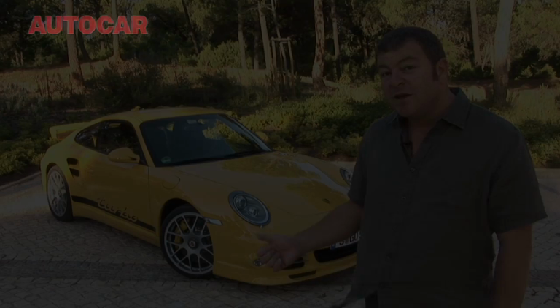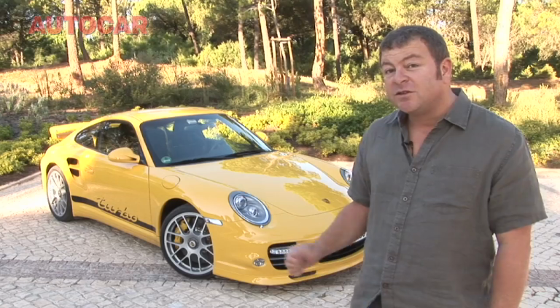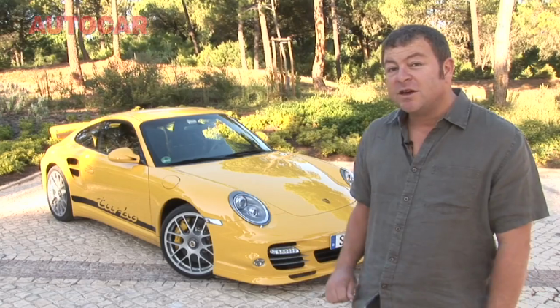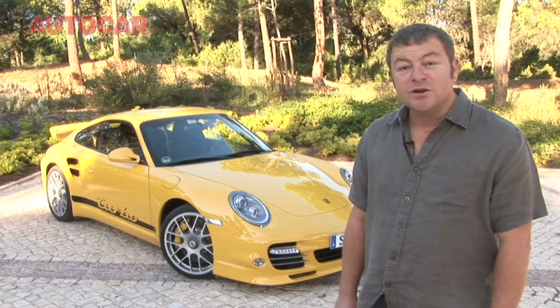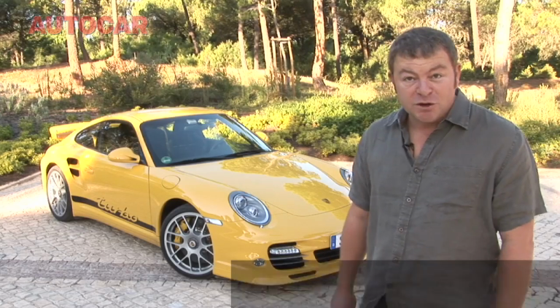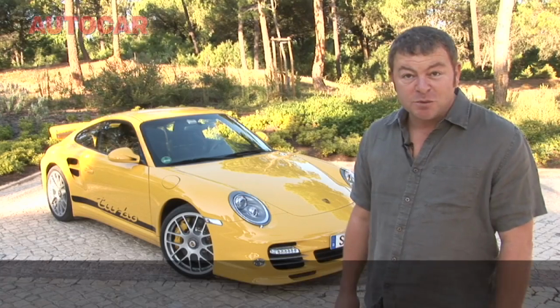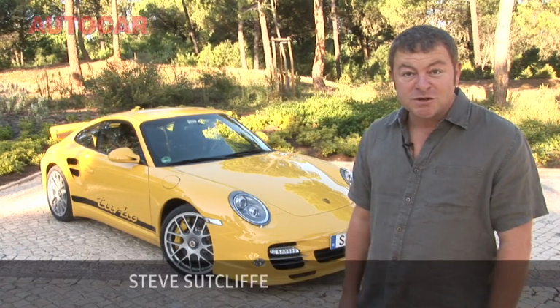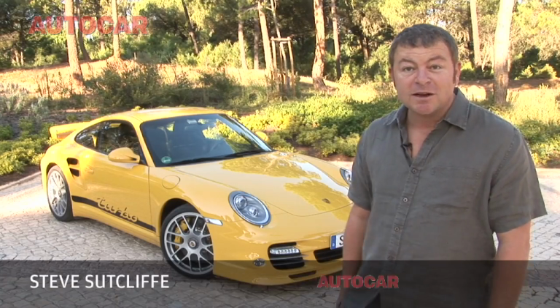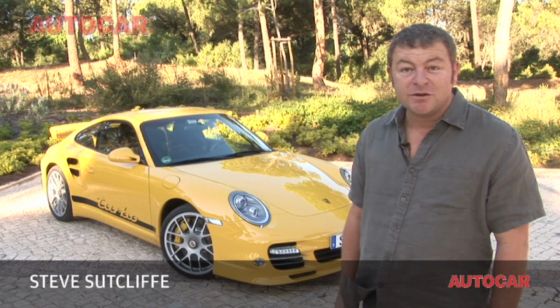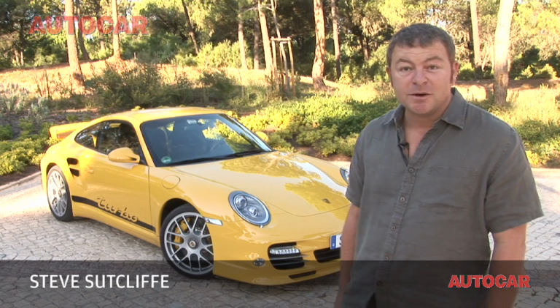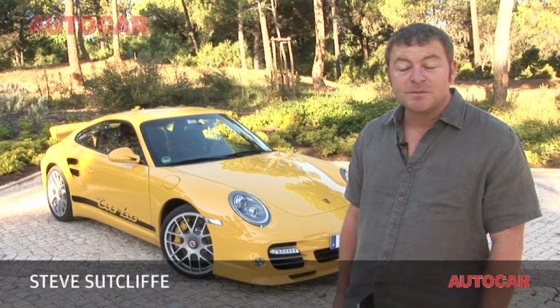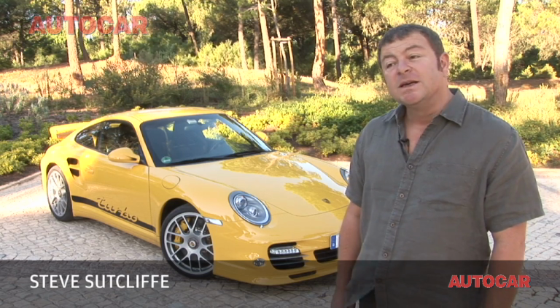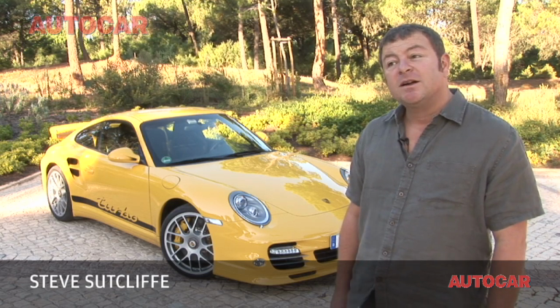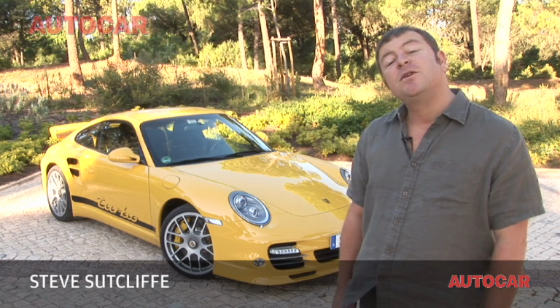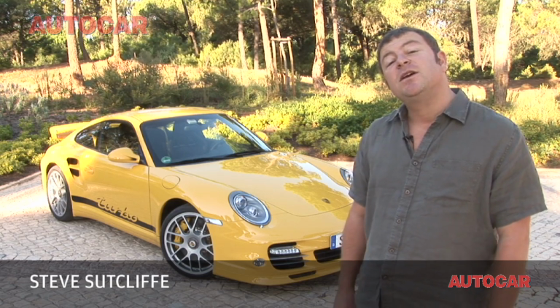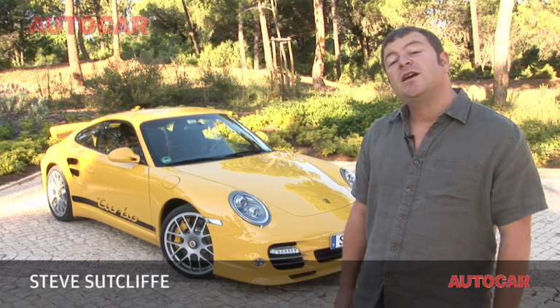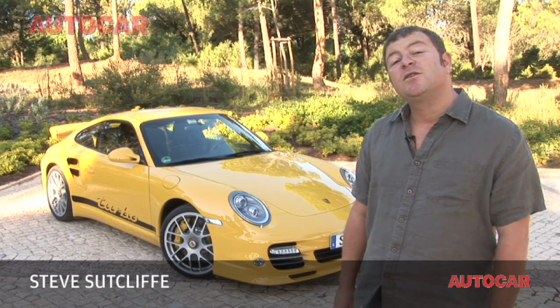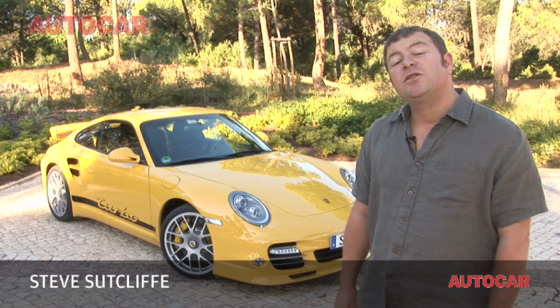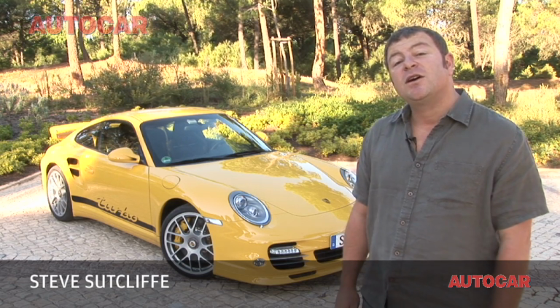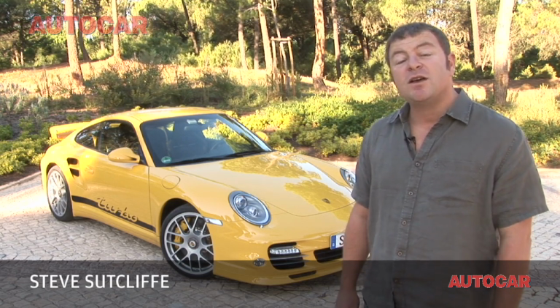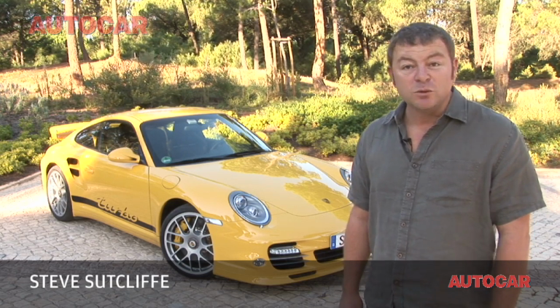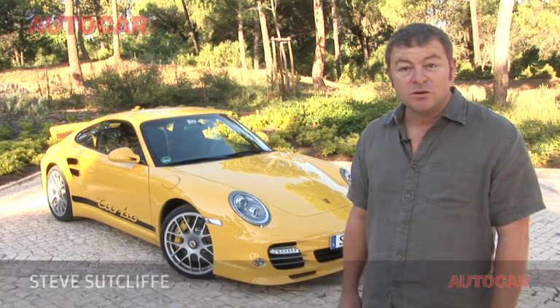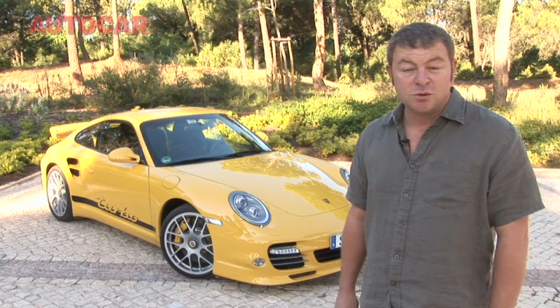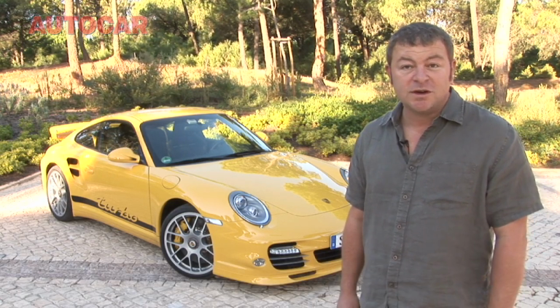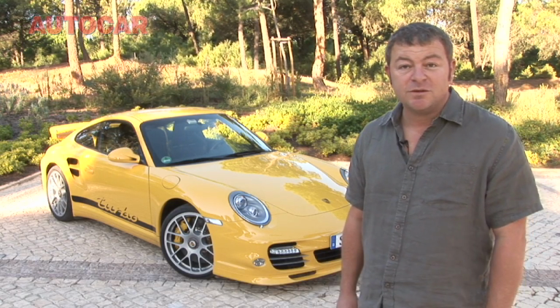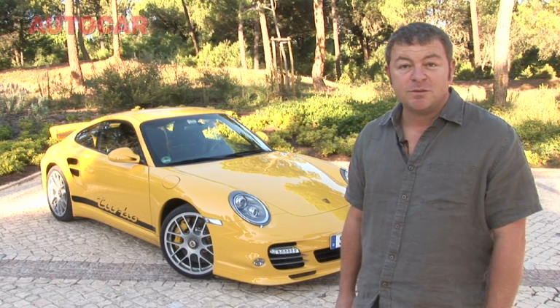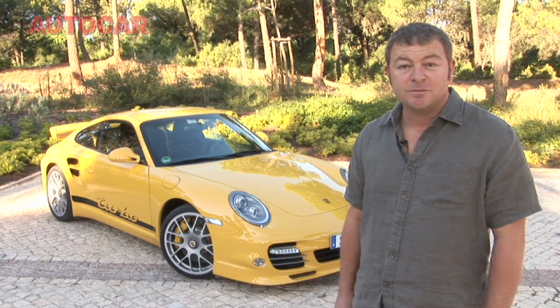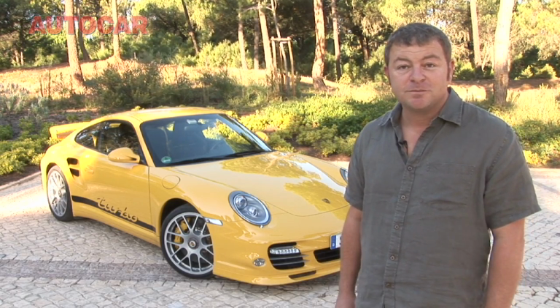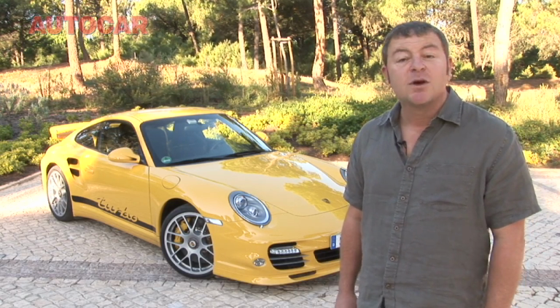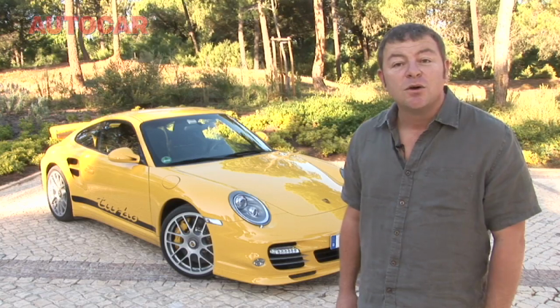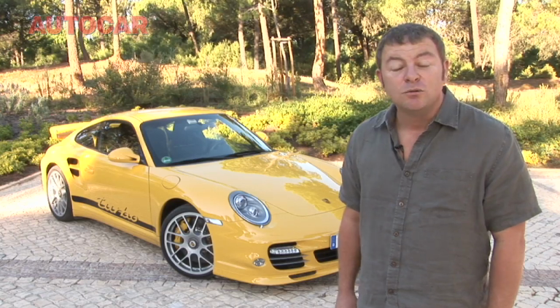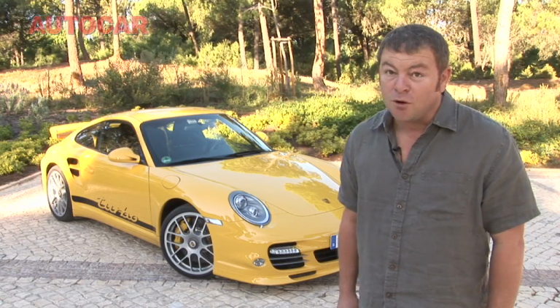This is the new Porsche 911 Turbo and I know what you're thinking — it looks just like the old Porsche 911 Turbo. Wrong.